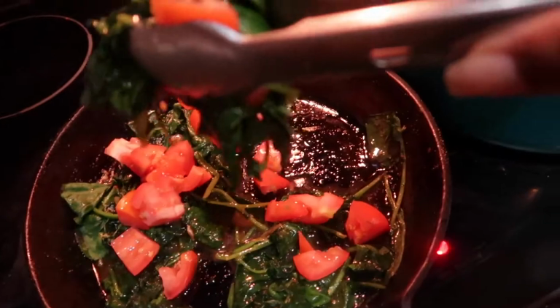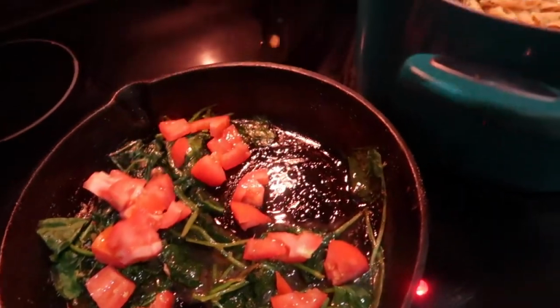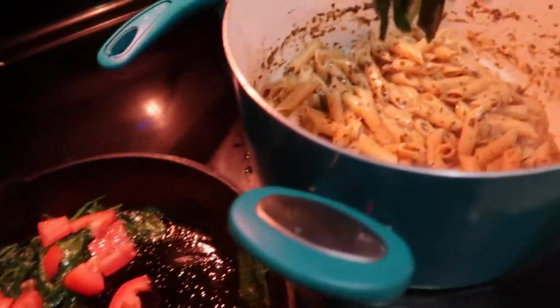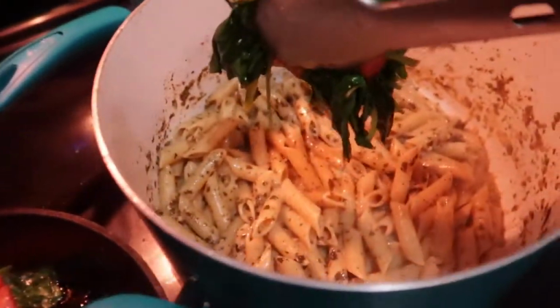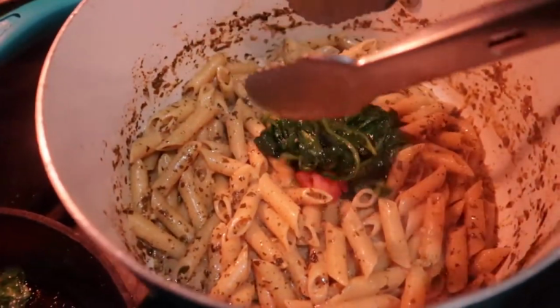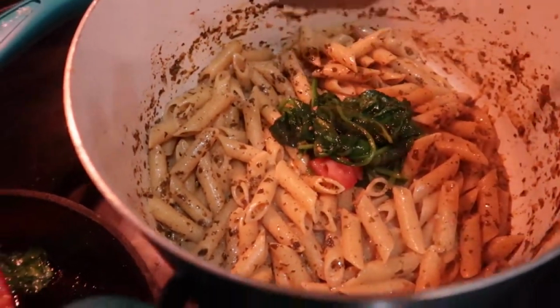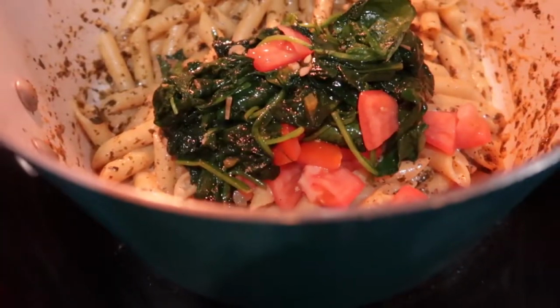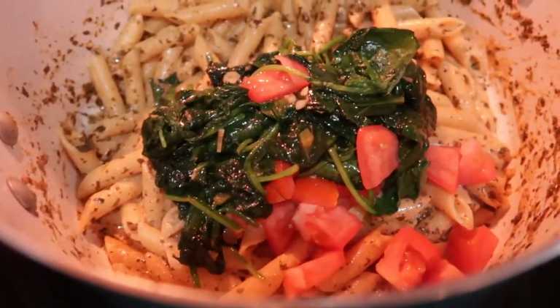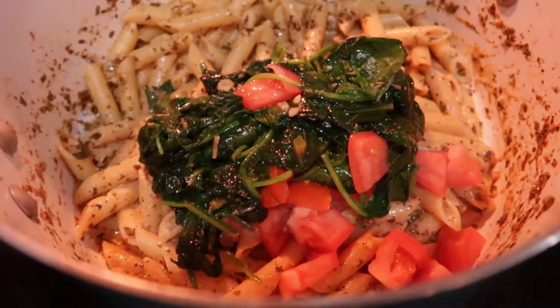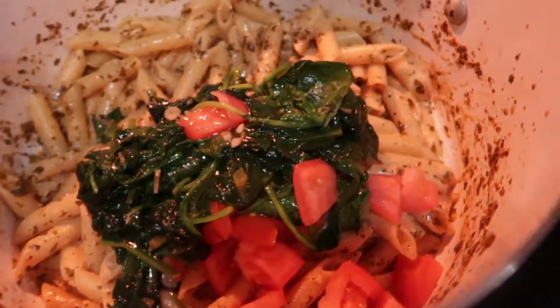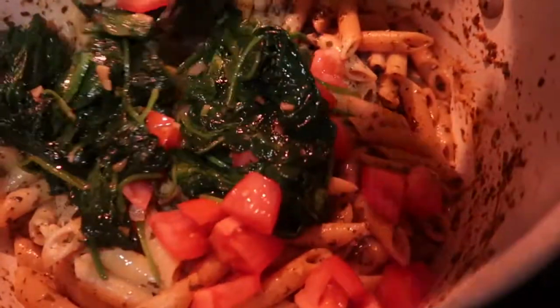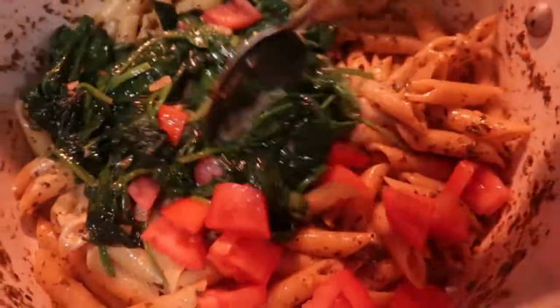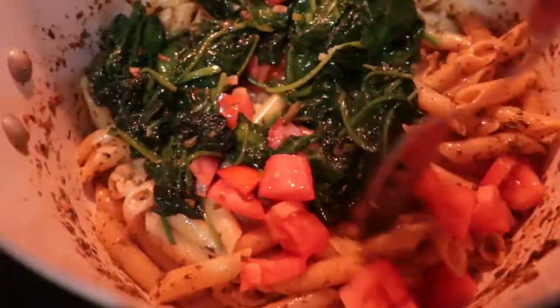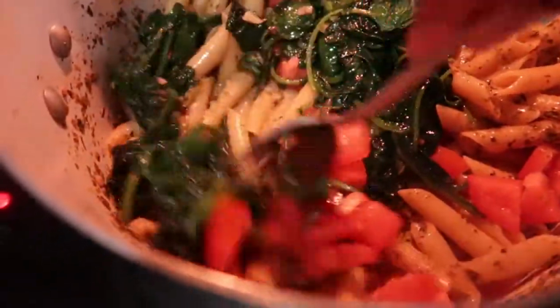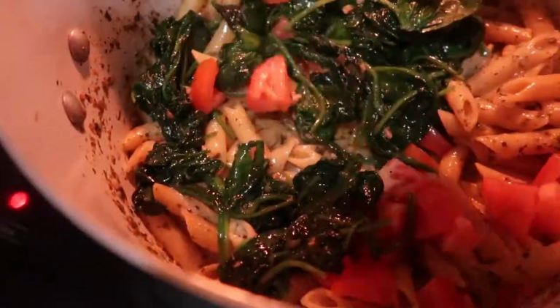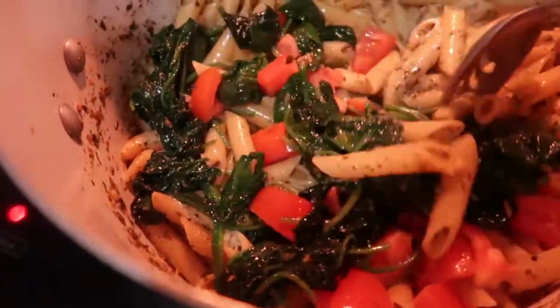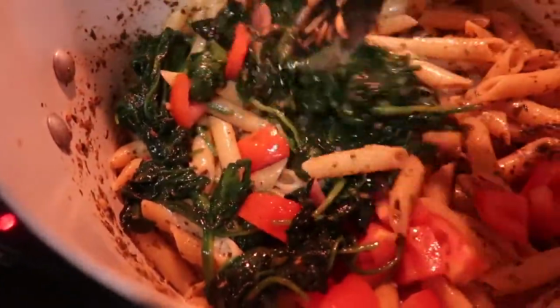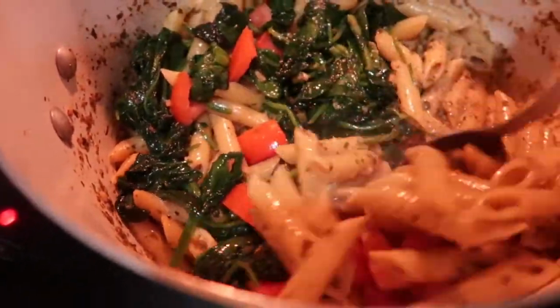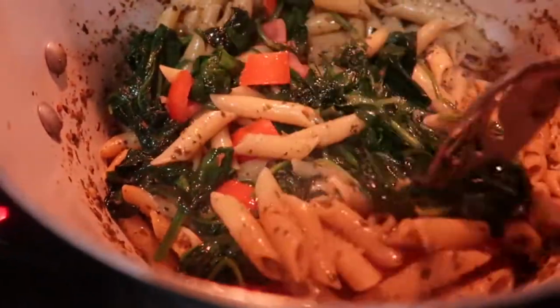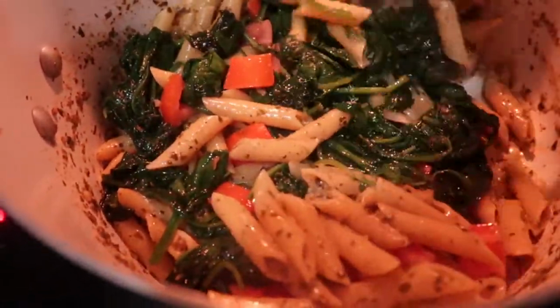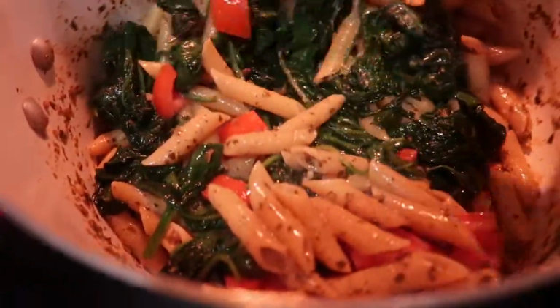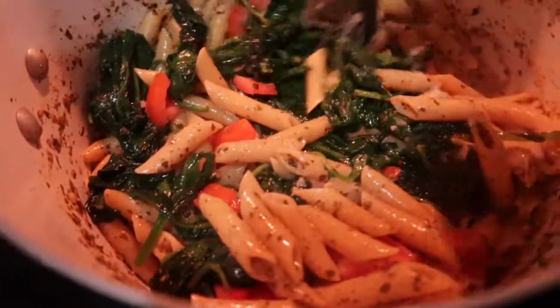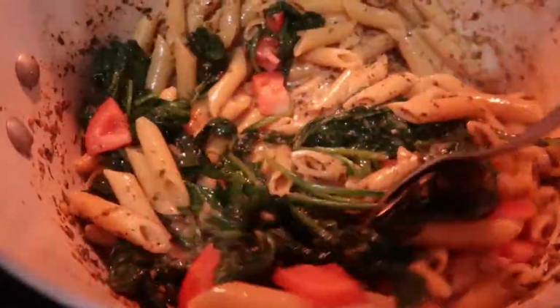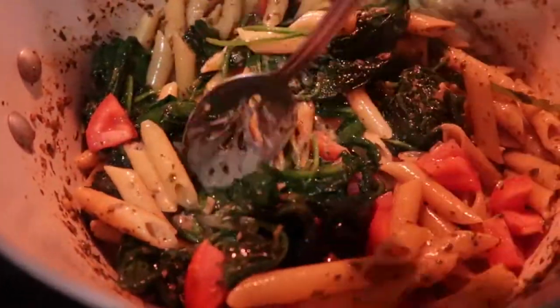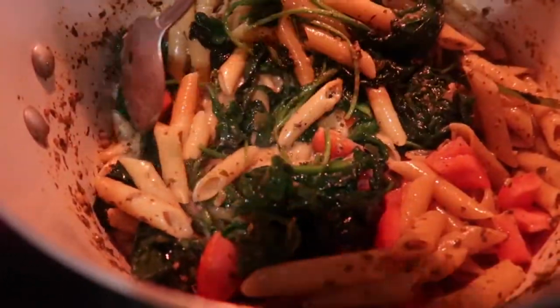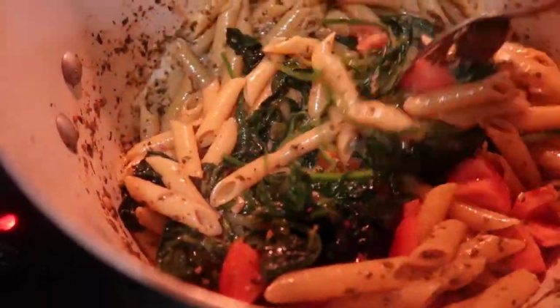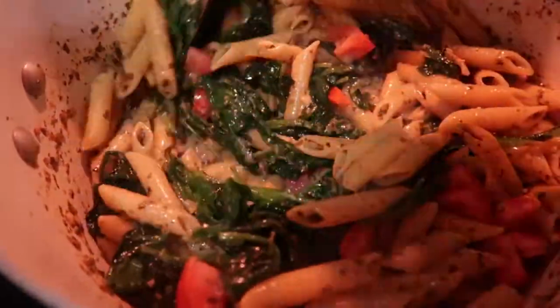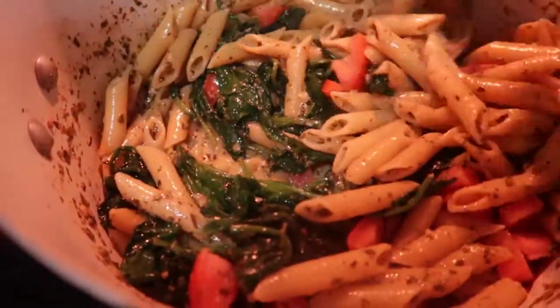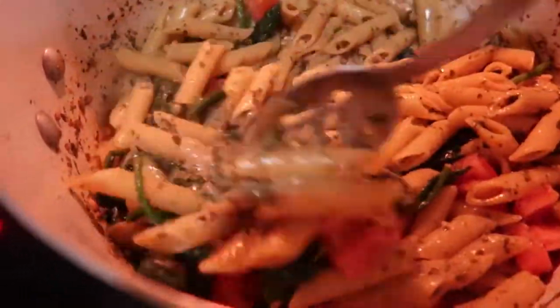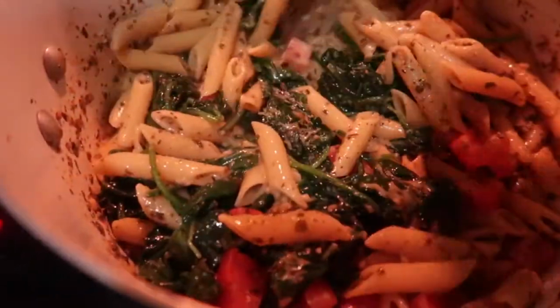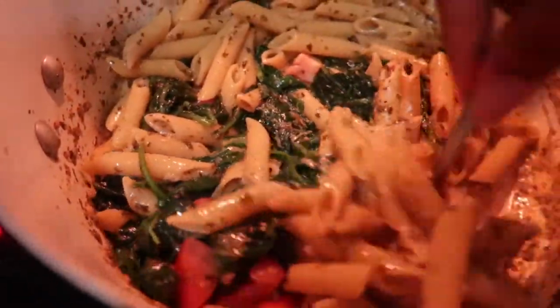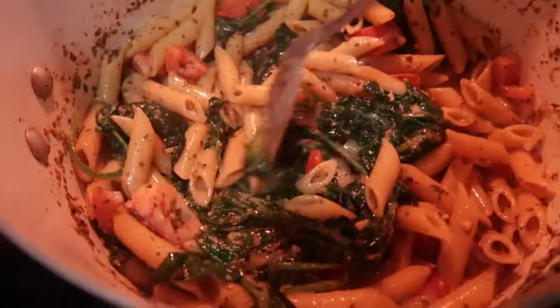Next I'm going to add in the tomatoes and spinach. I just want the tomatoes to heat through — I don't want them to break down, because it doesn't take long for tomatoes to cook all the way down. Just heating through takes about three minutes, and that is it.